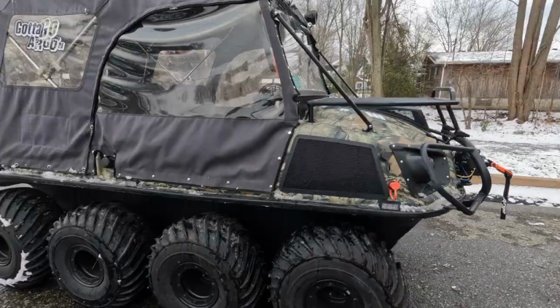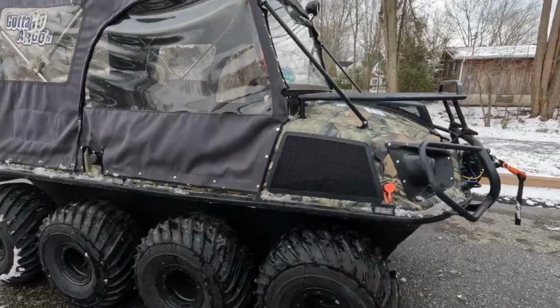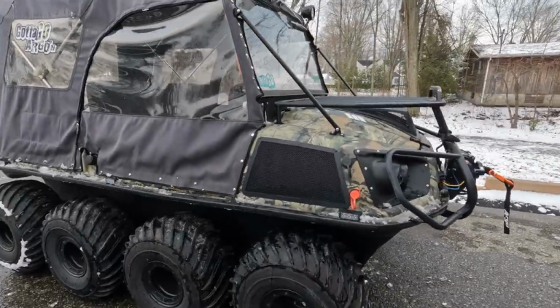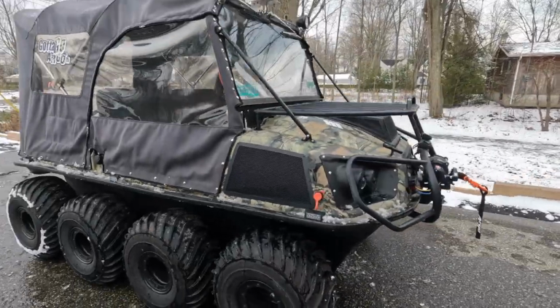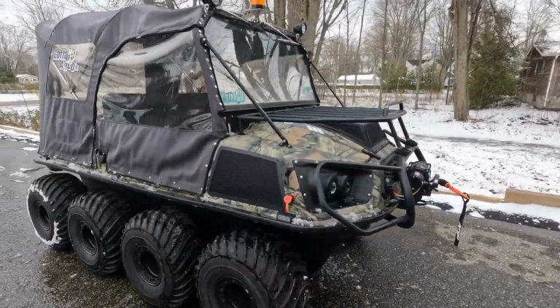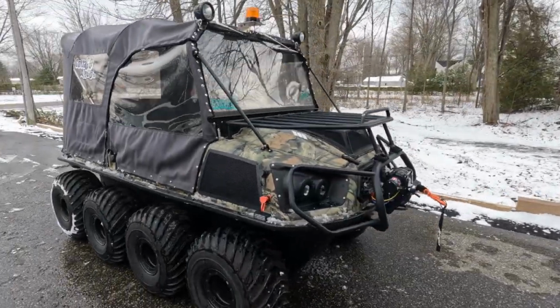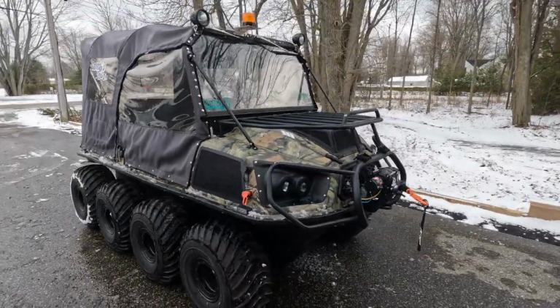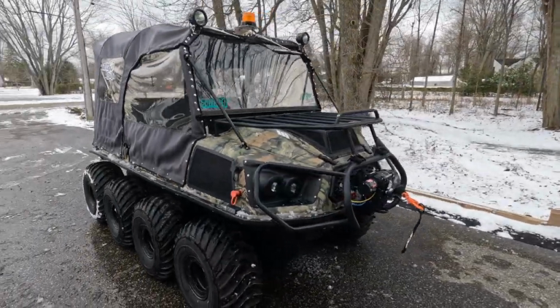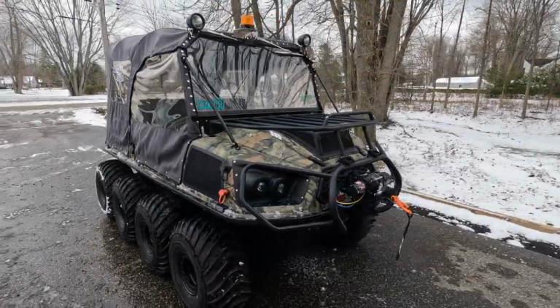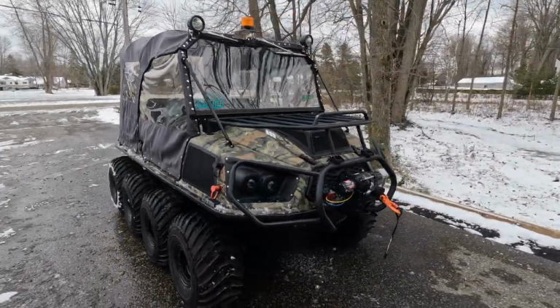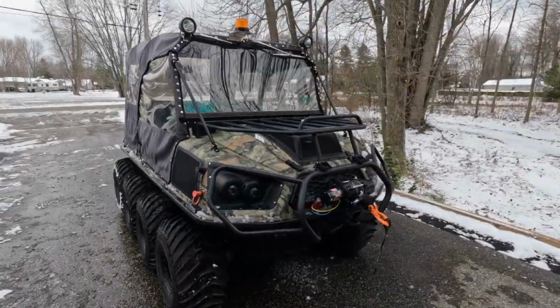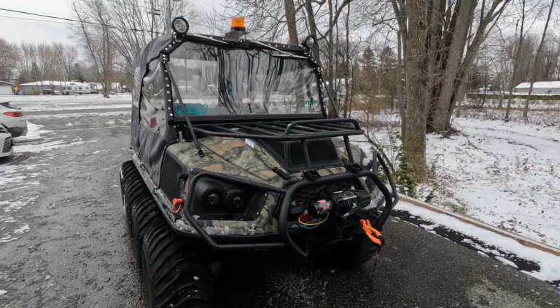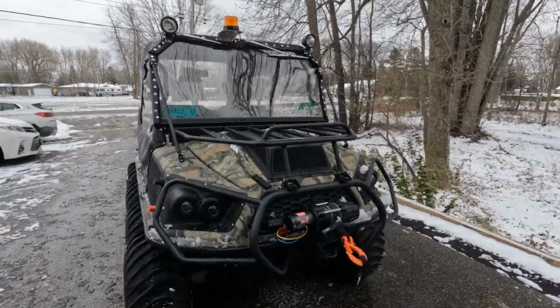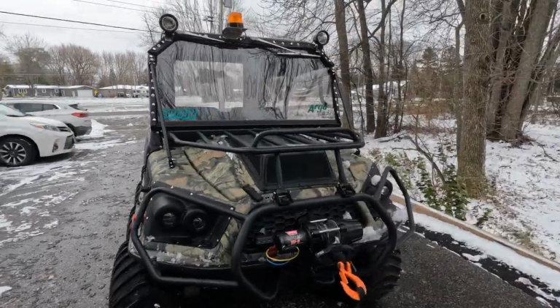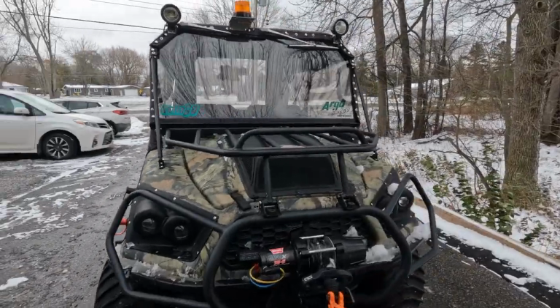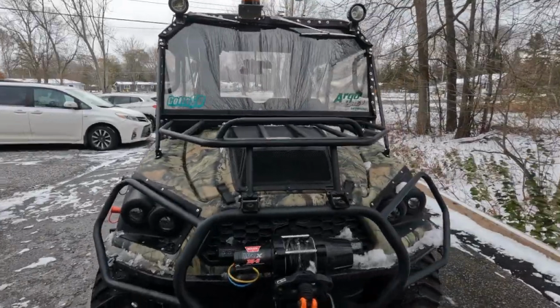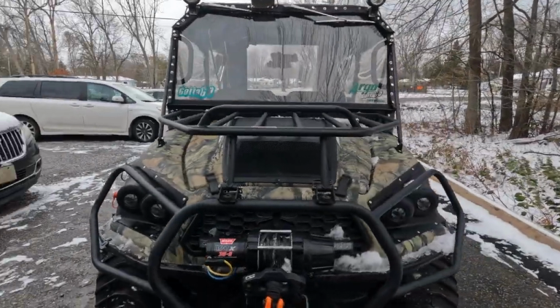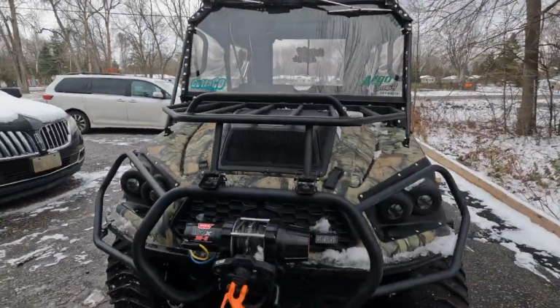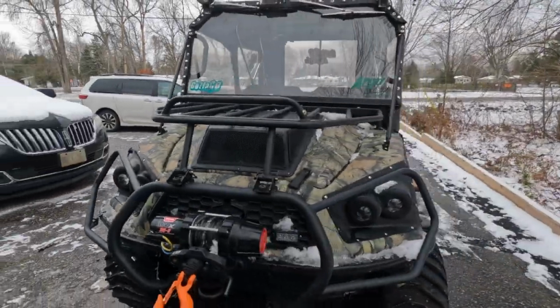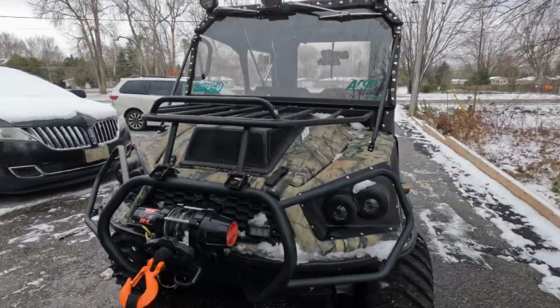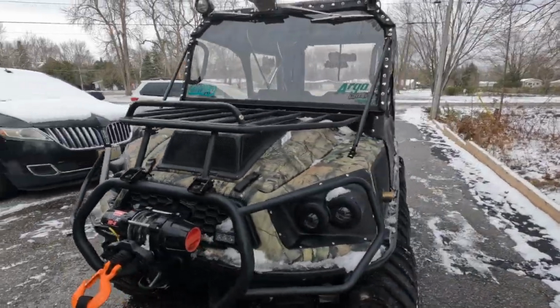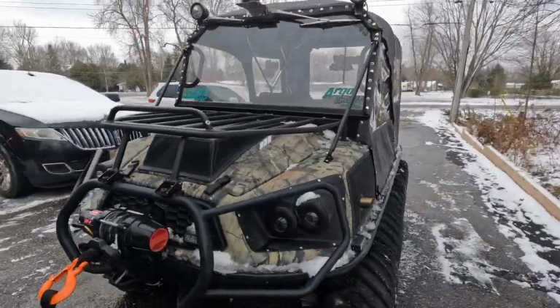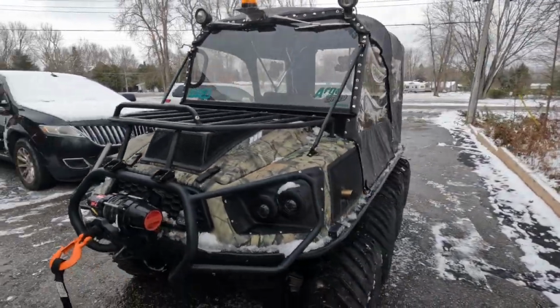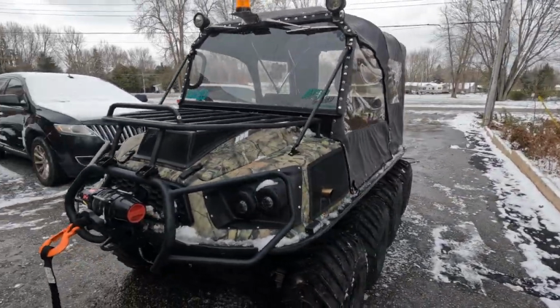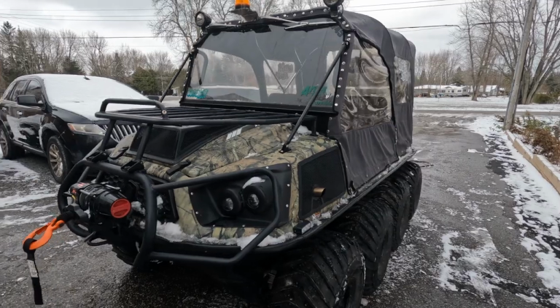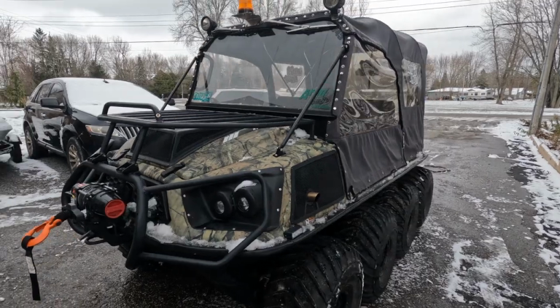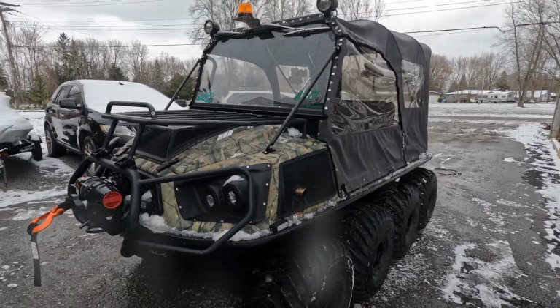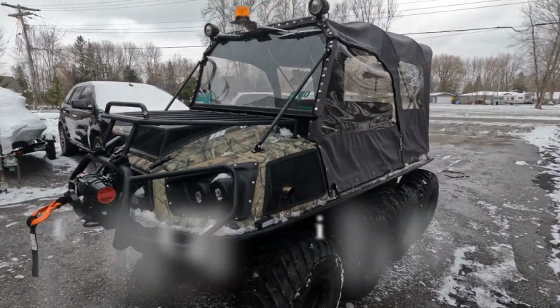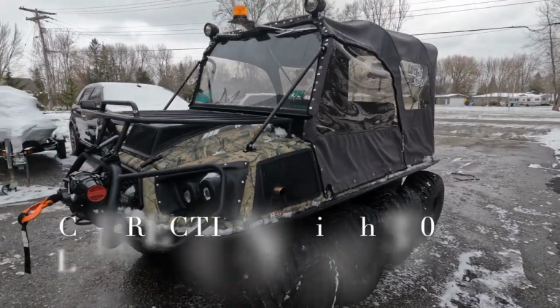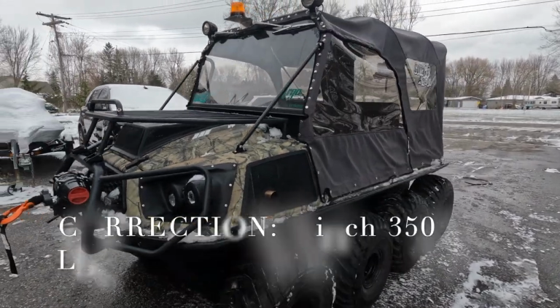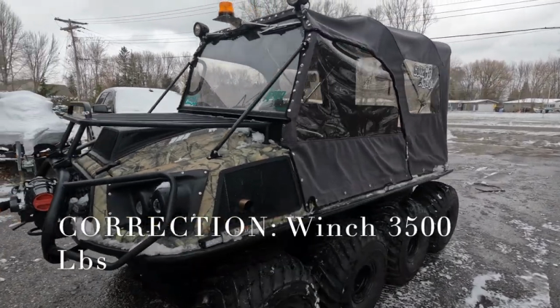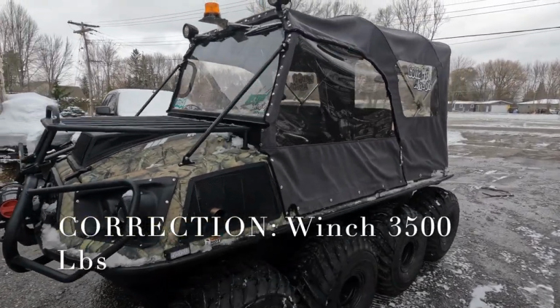If you look, it's a really good looking vehicle. It's powerful and that's what we wanted. It has a horn winch and it can pull about 4,500 pounds, which is good.